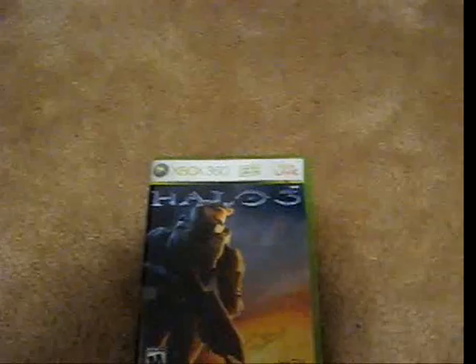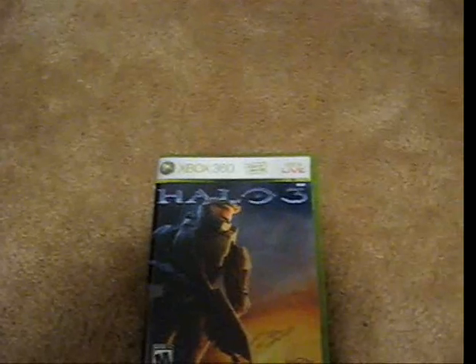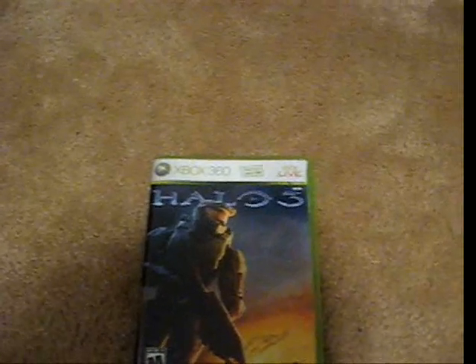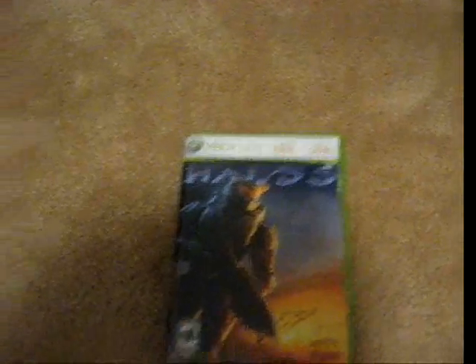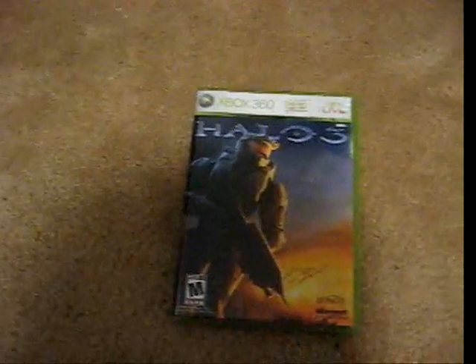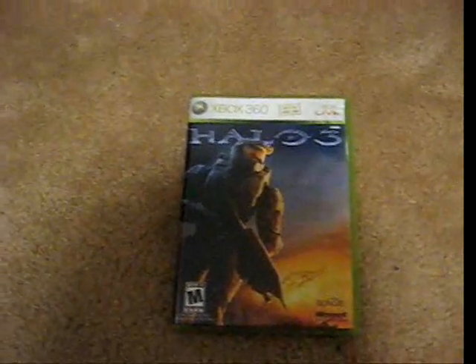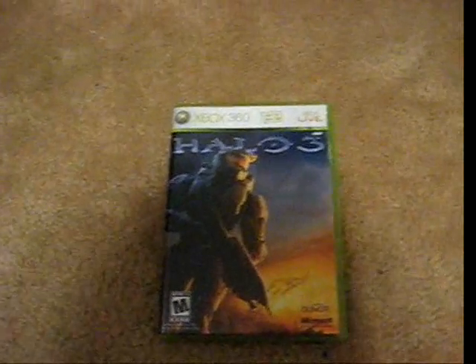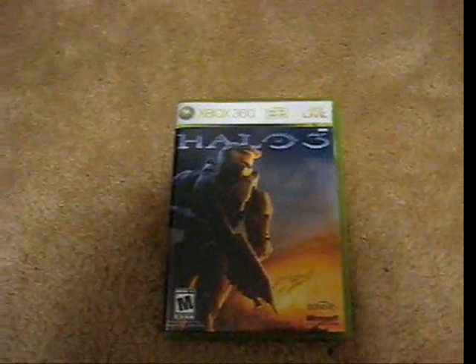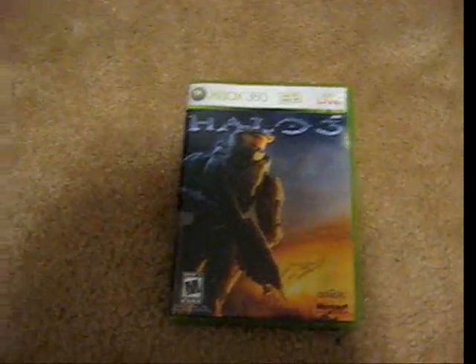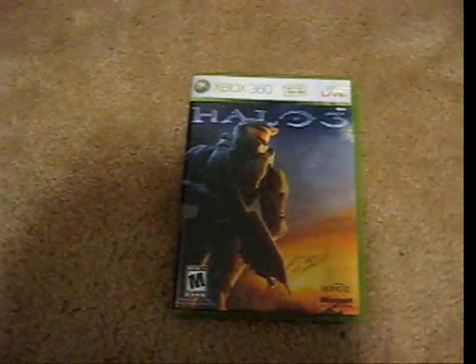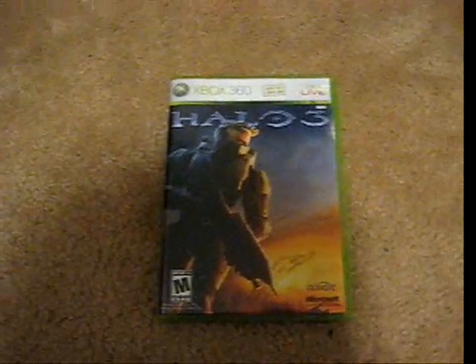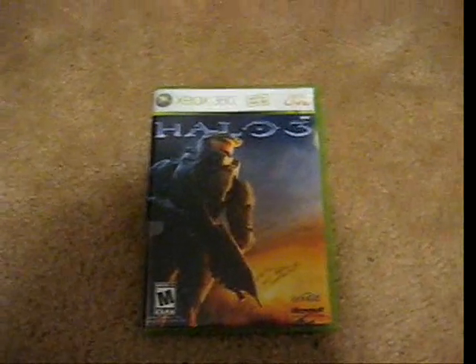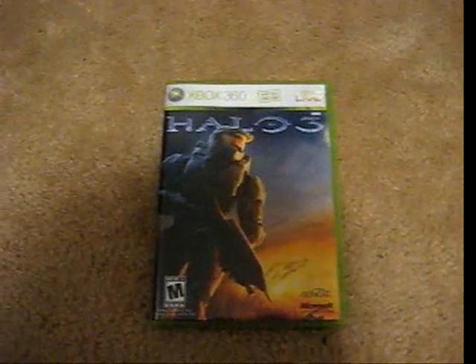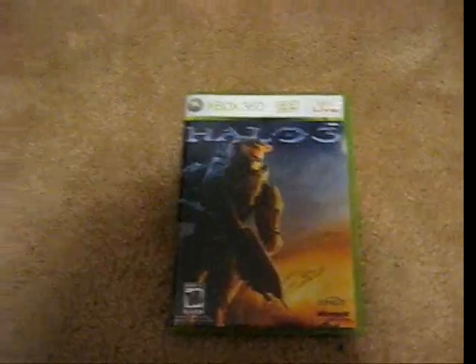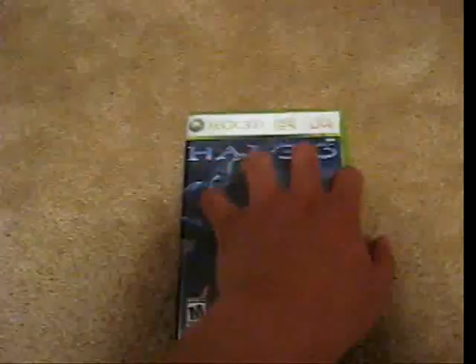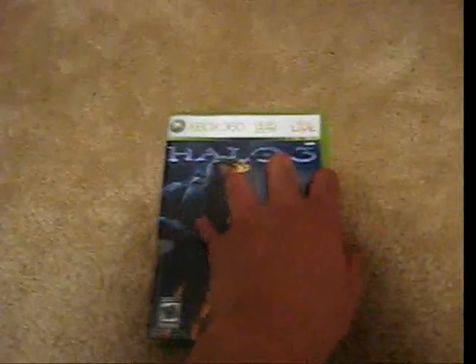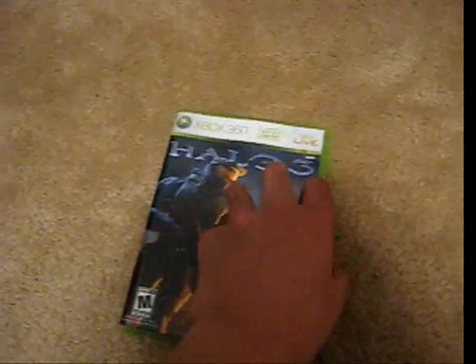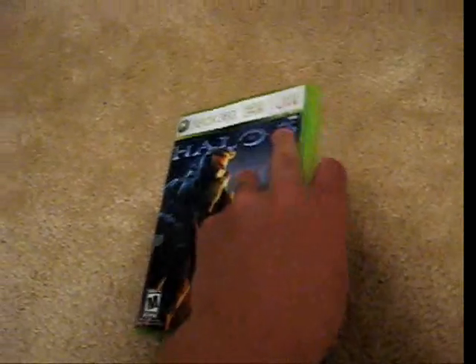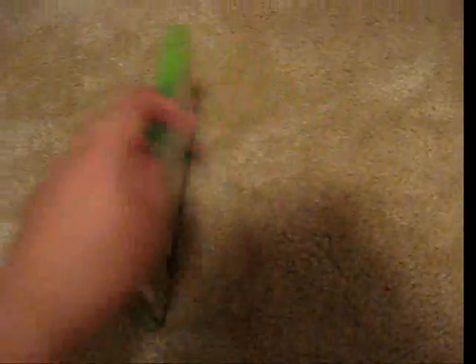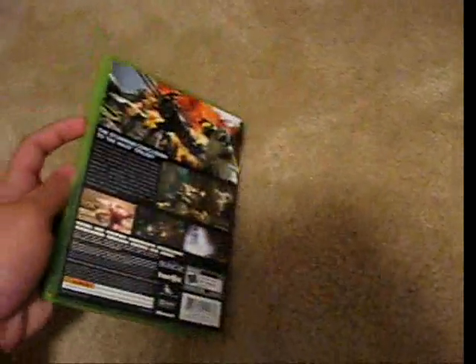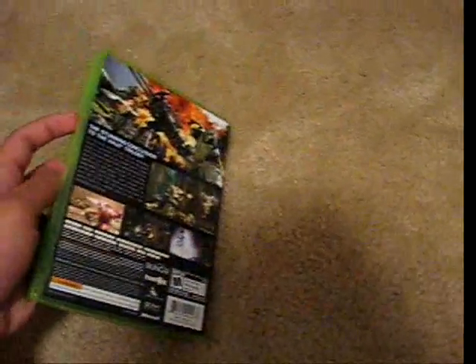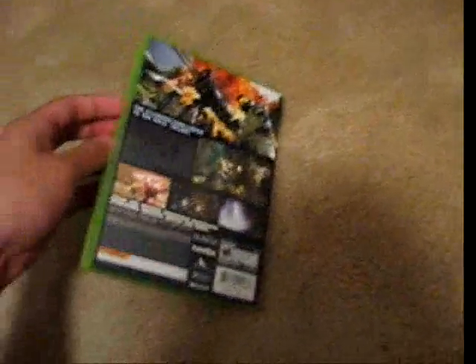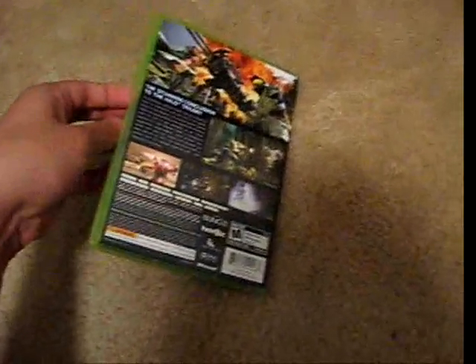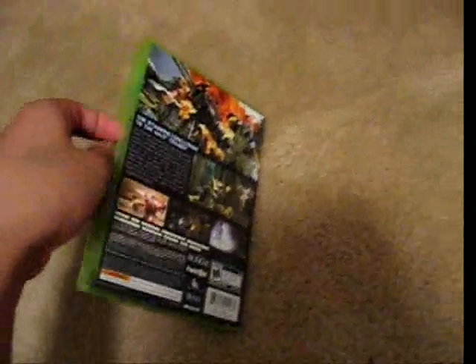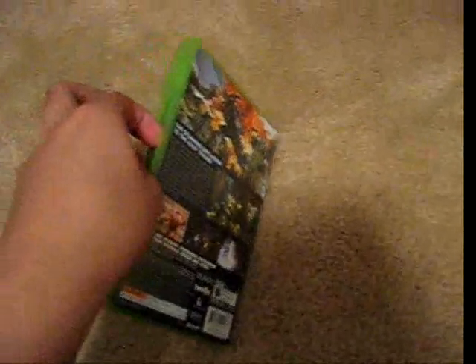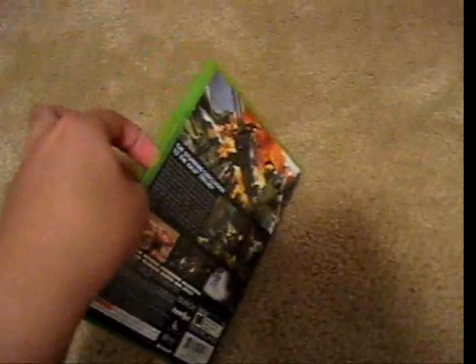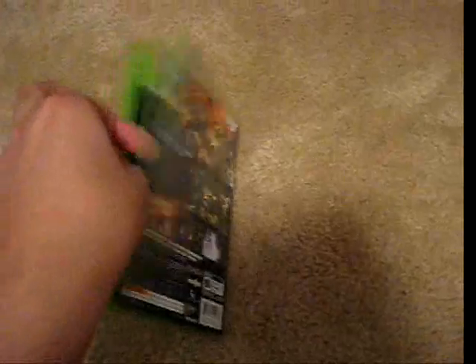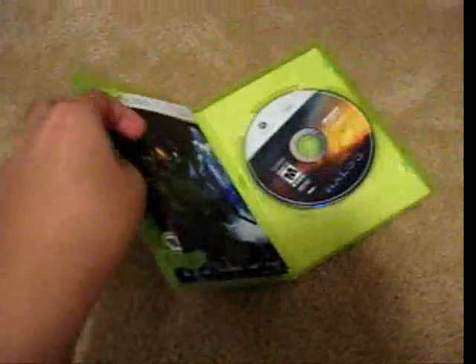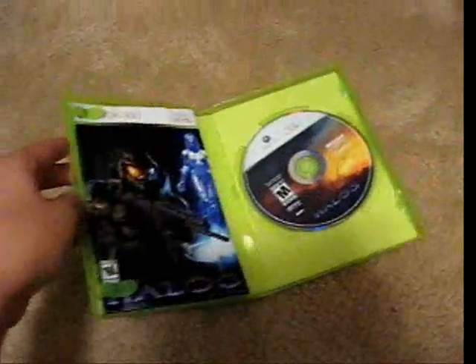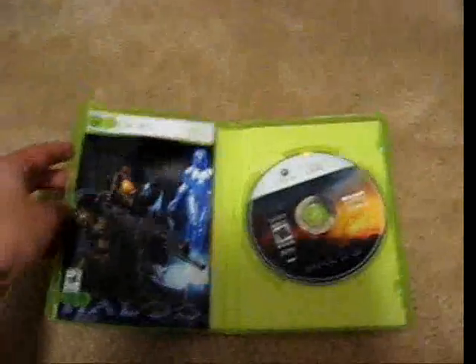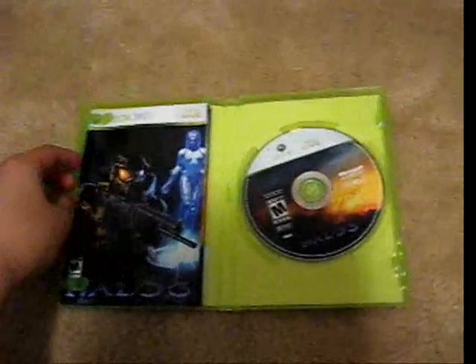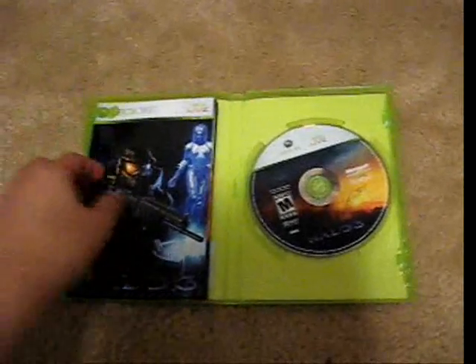Right now I'm going to open the box up for you, but I do know that this has already been opened before — basically everything is the same though. Here's the back. Here it is.